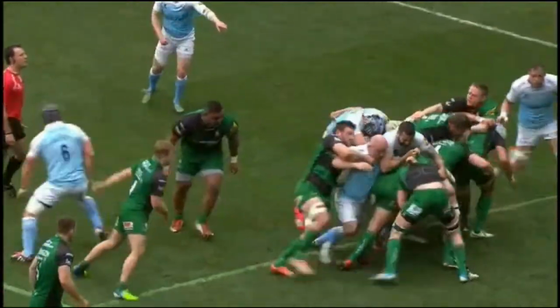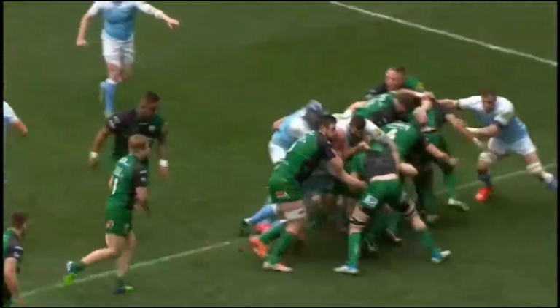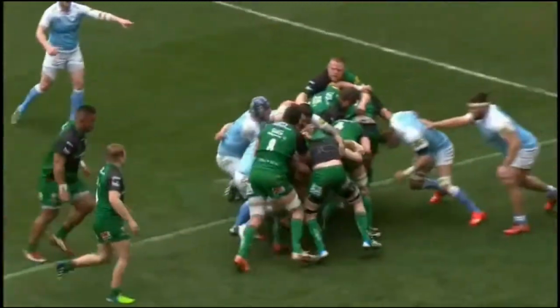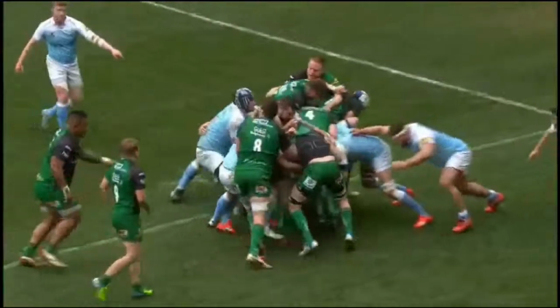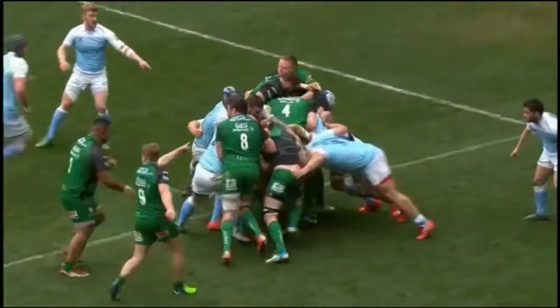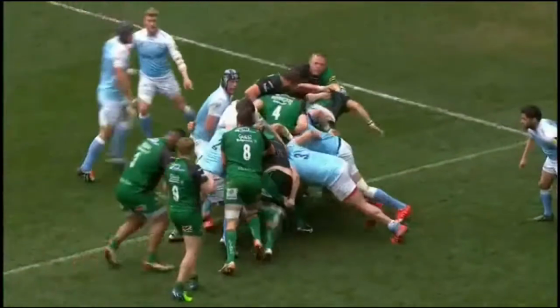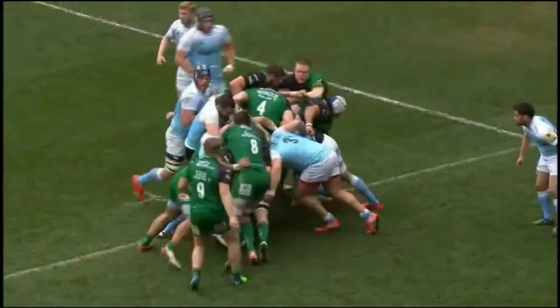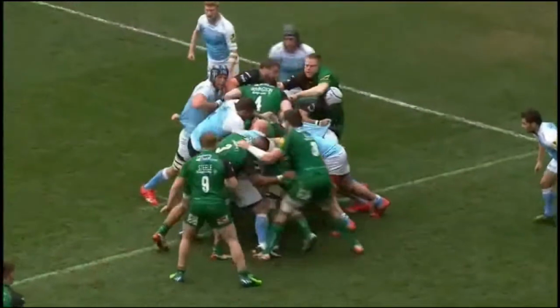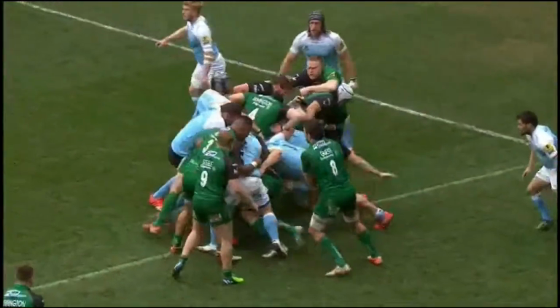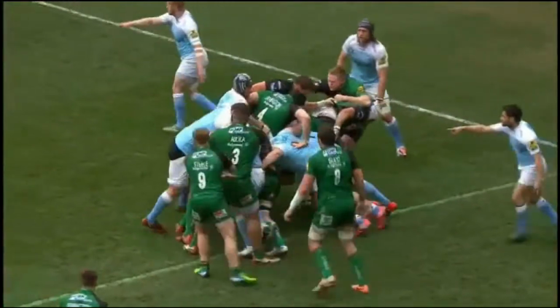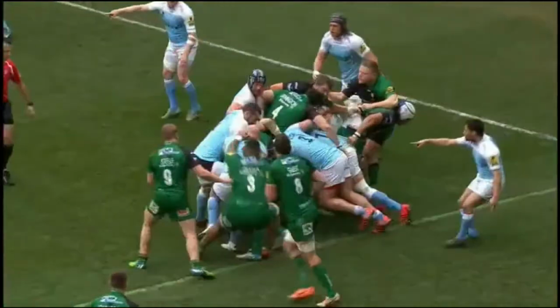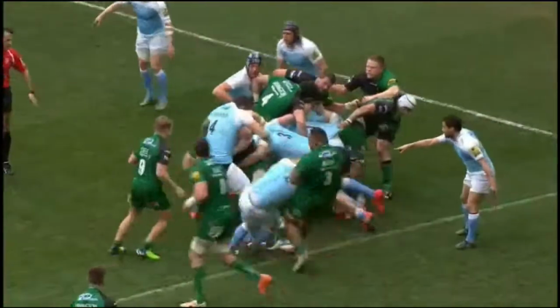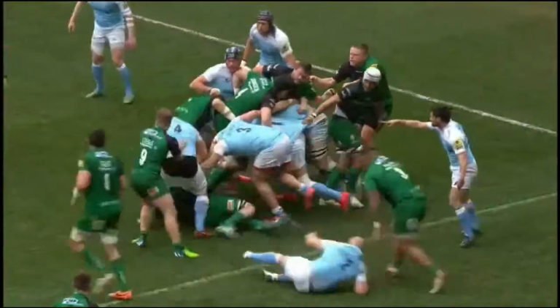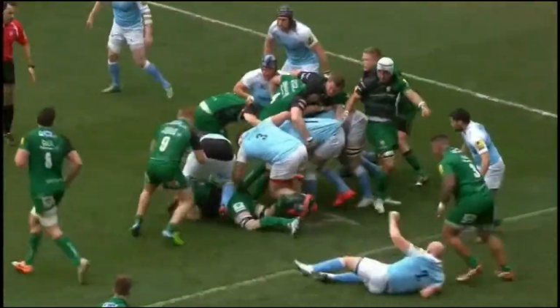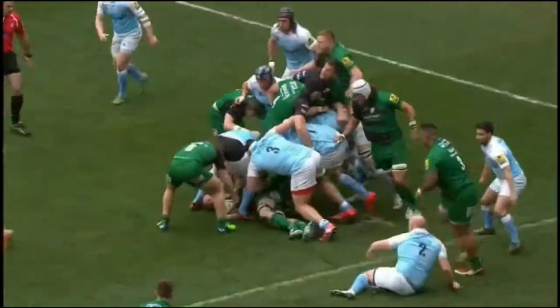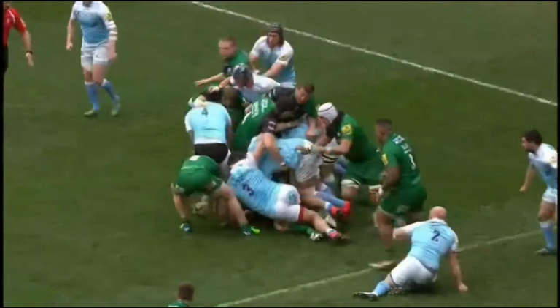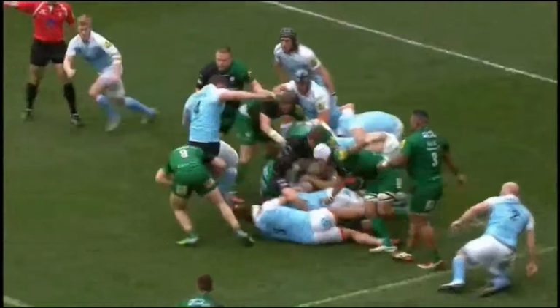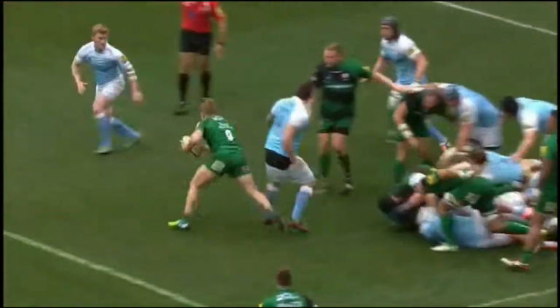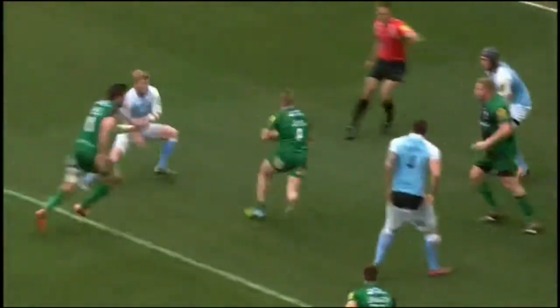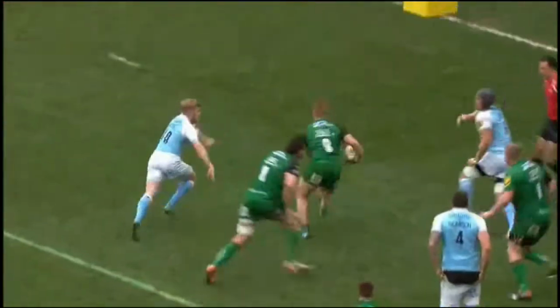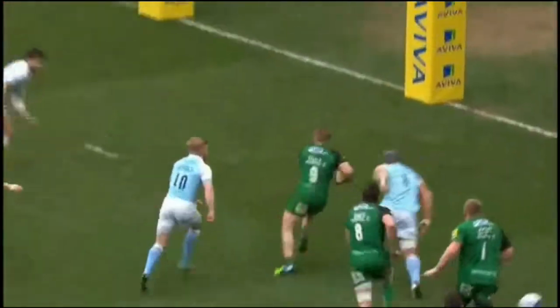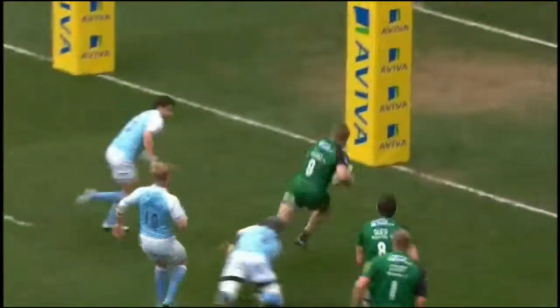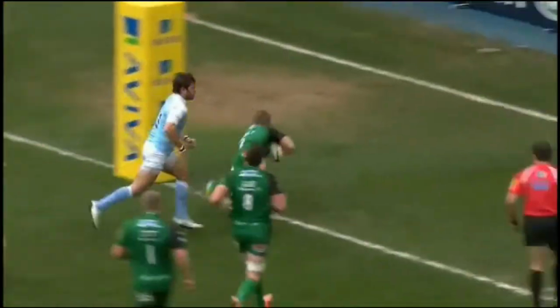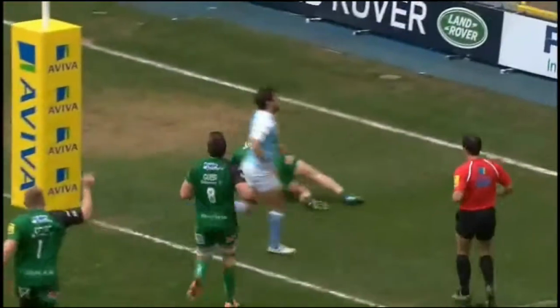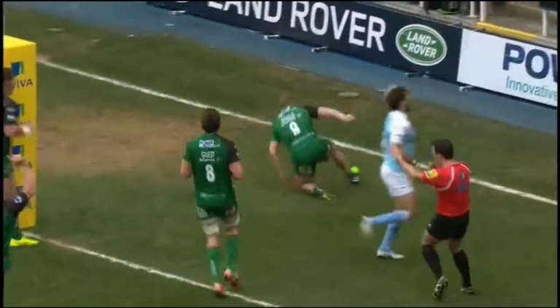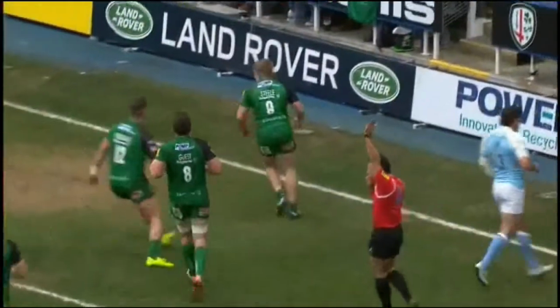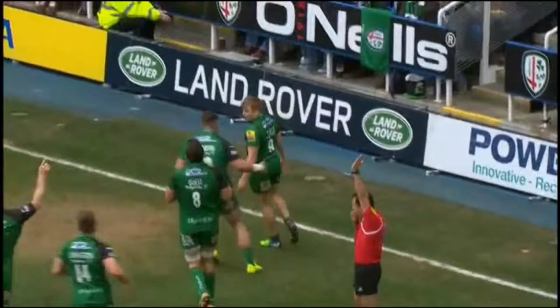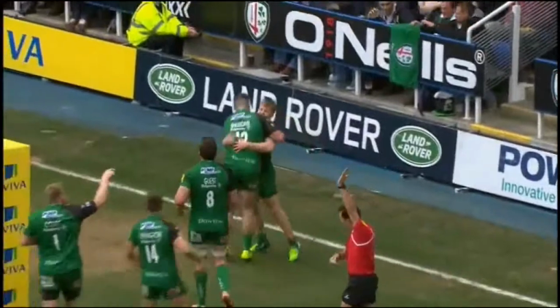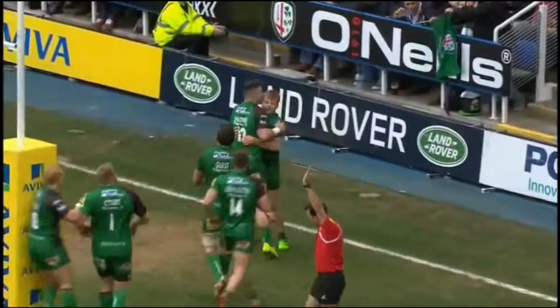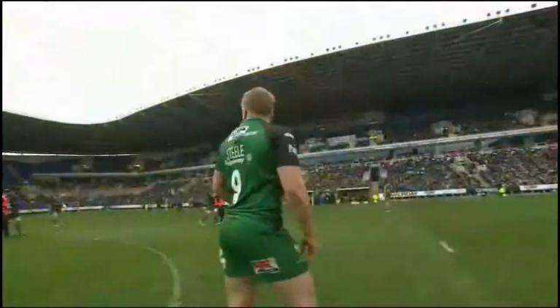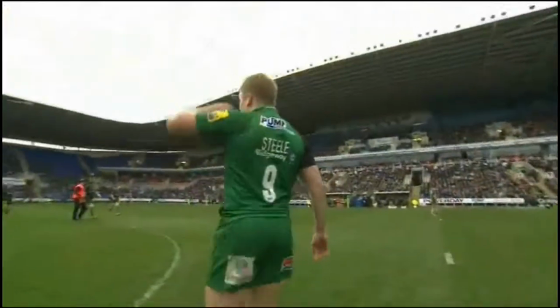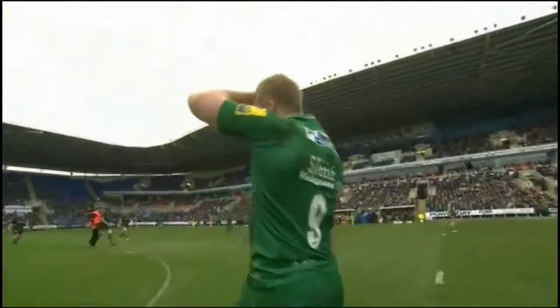We'll see a perfect angle of it here as the ball broke down. Catterick bit too keen. Still, Blue 2 was in the side and has all the pace to go through a doorway left open like that.